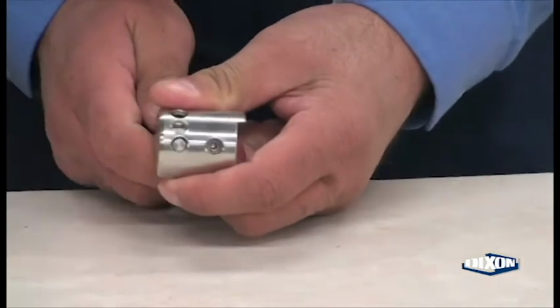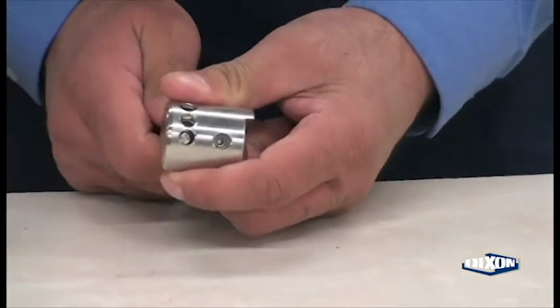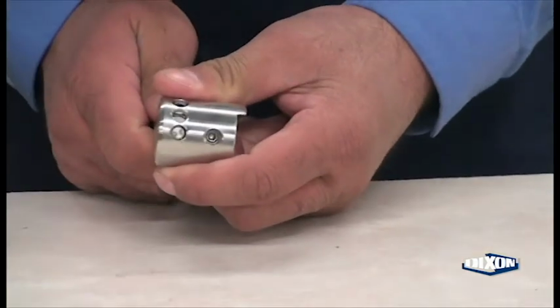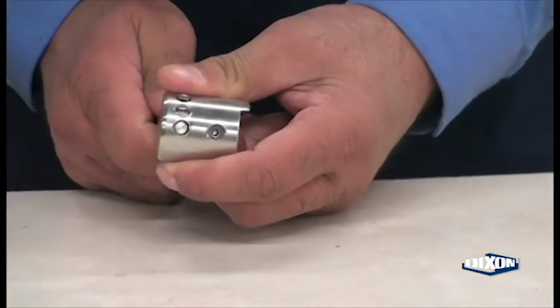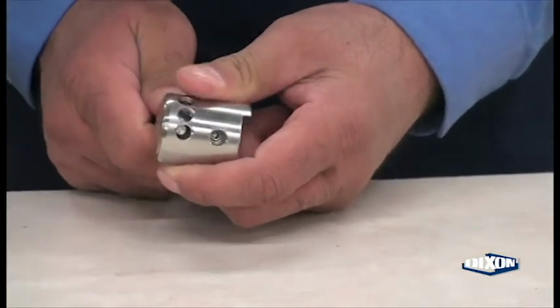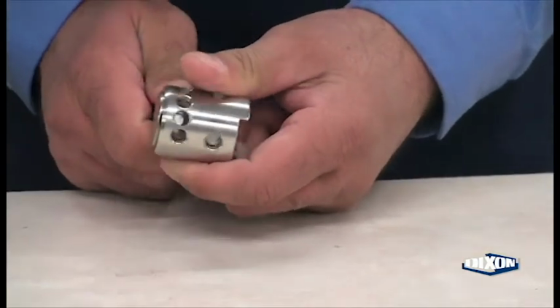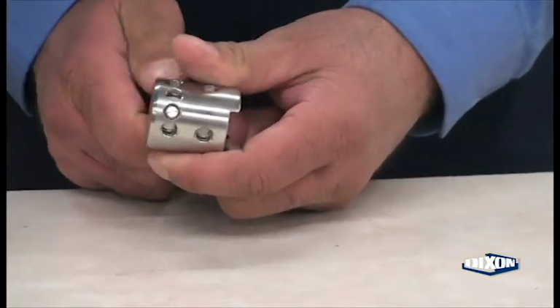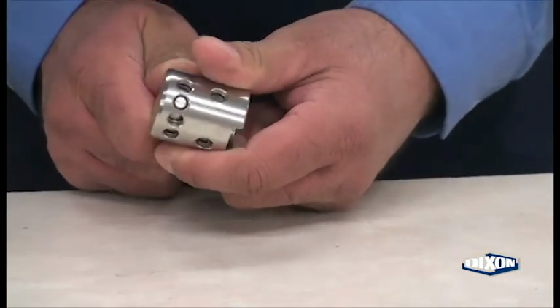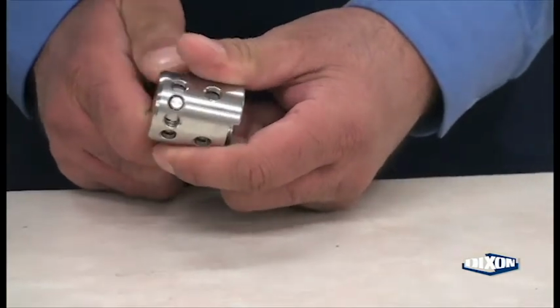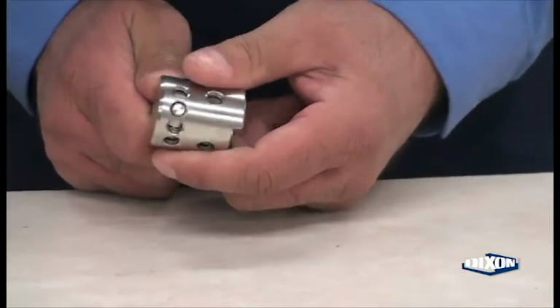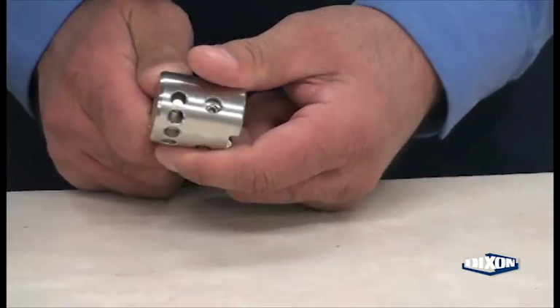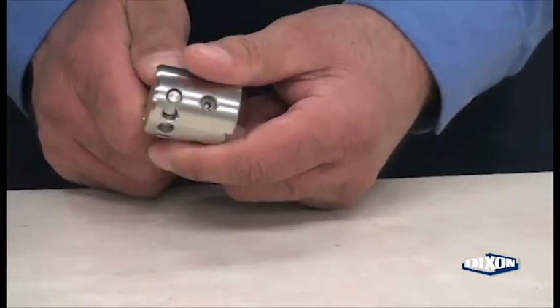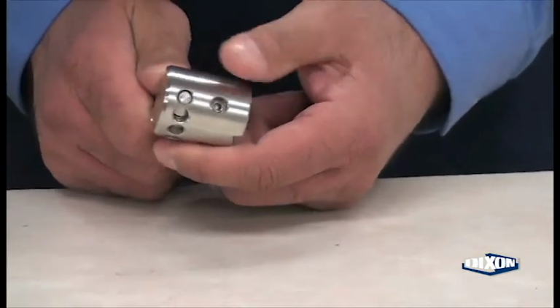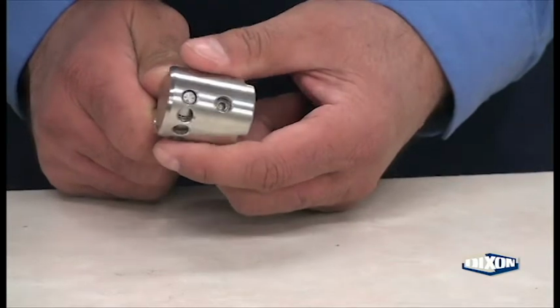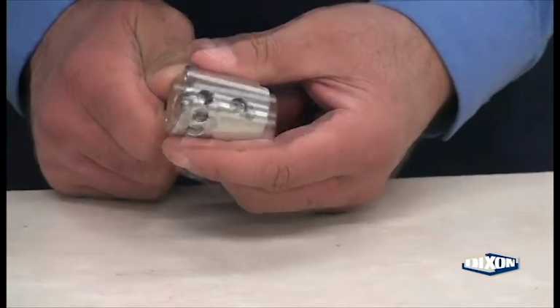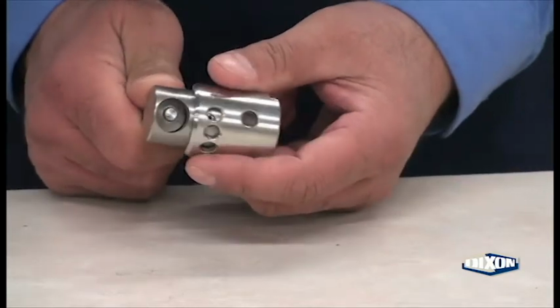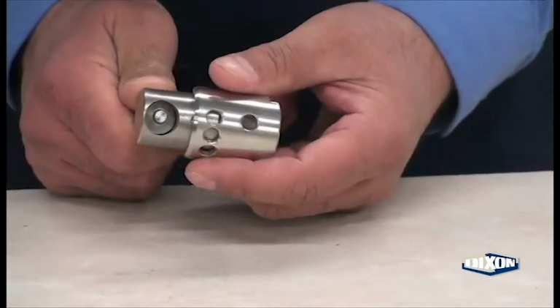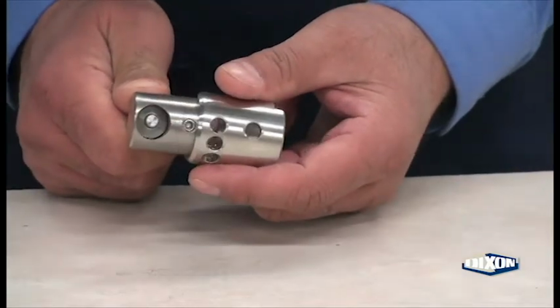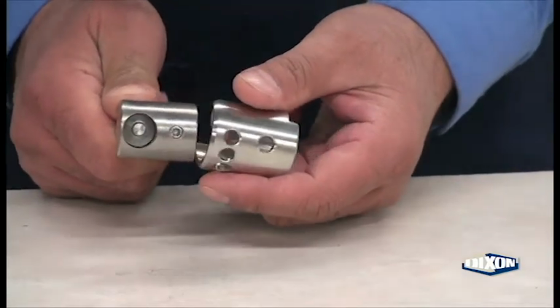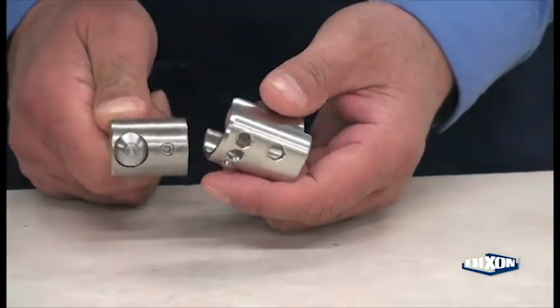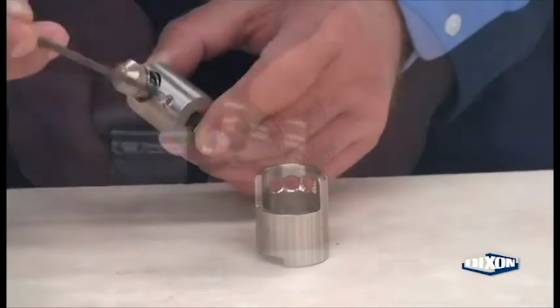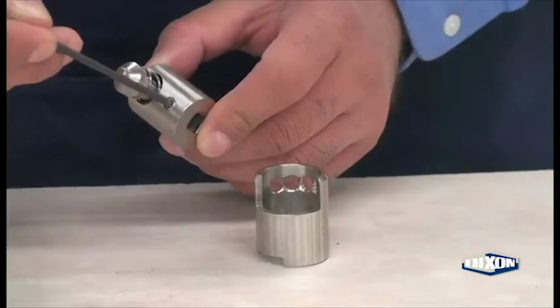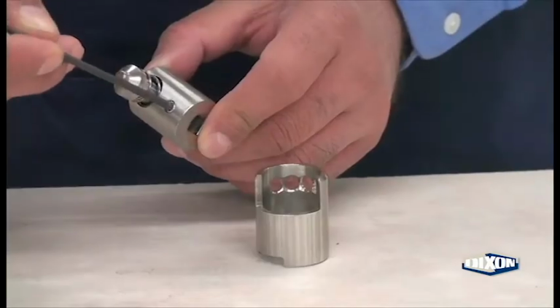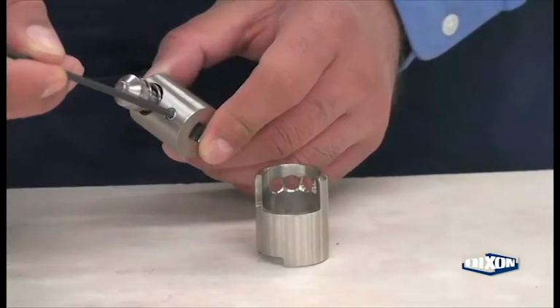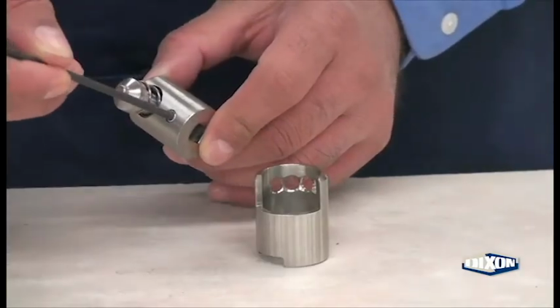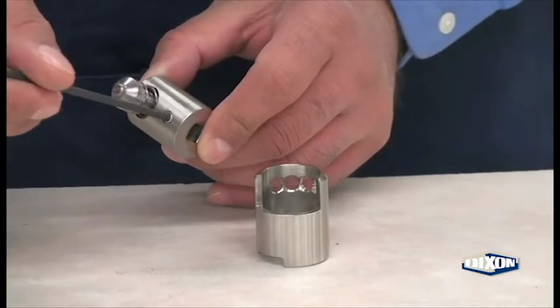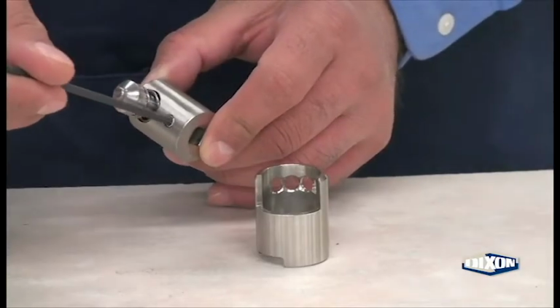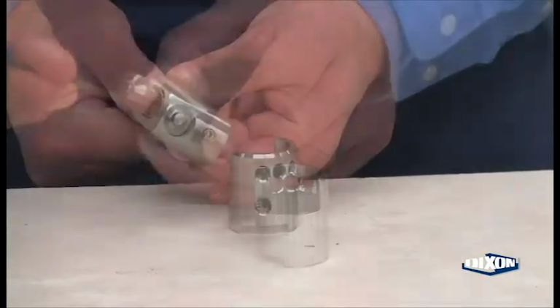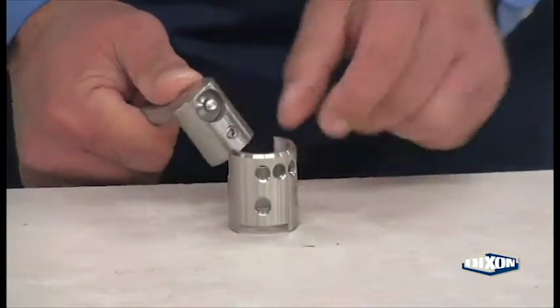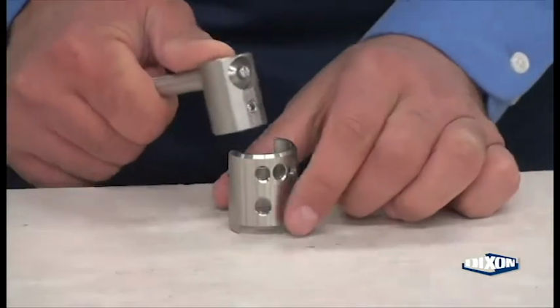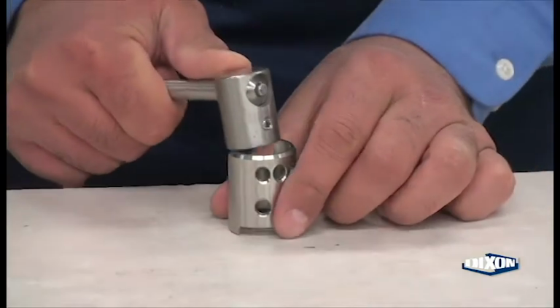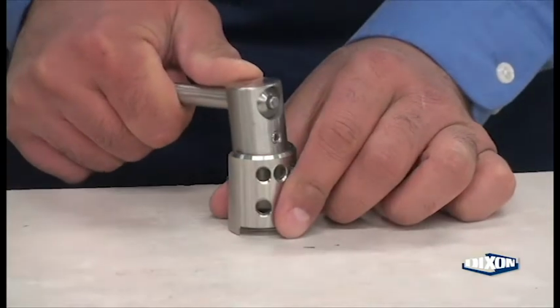The handle operates by pulling on the shaft and rotating the hub inside the hub housing. By pulling on the shaft, the hub can come out of the hub housing, and the set screw is located in the hub.